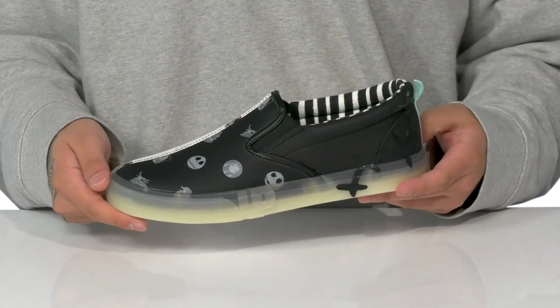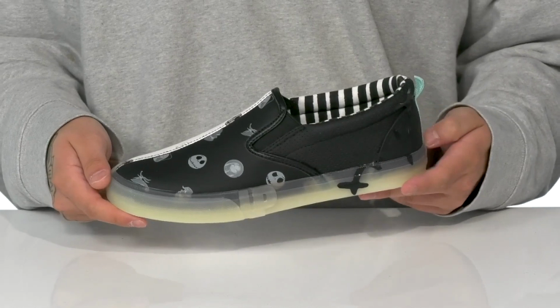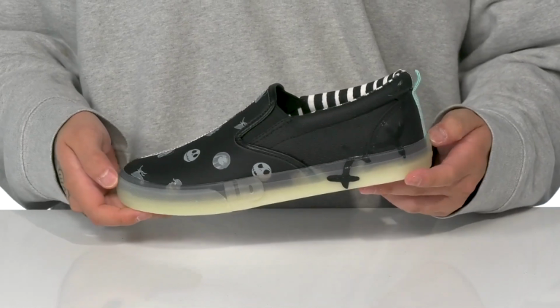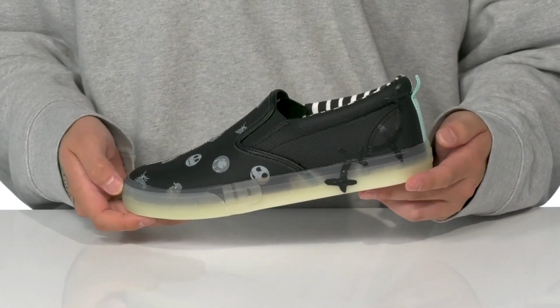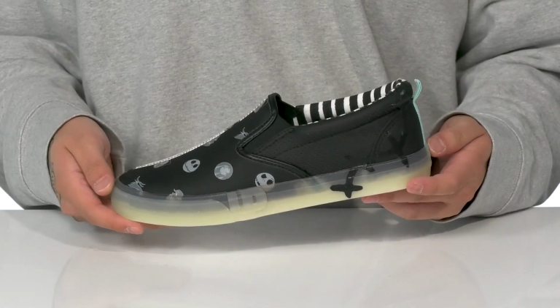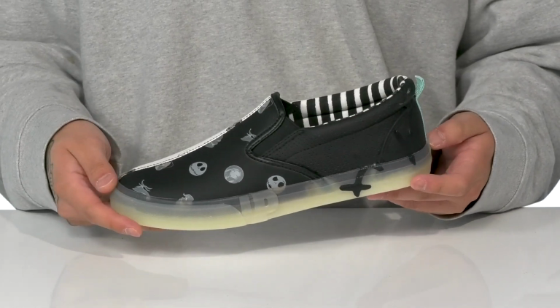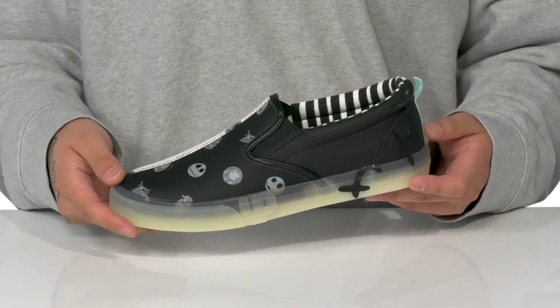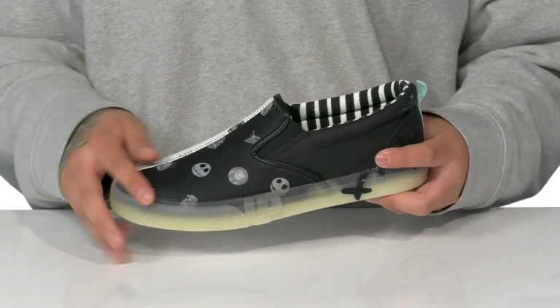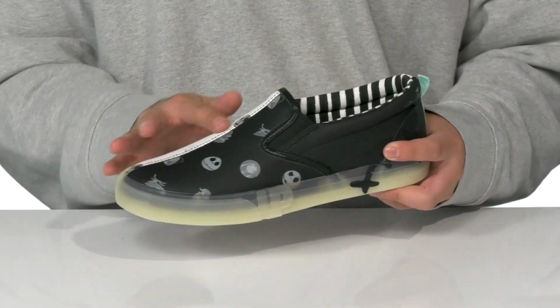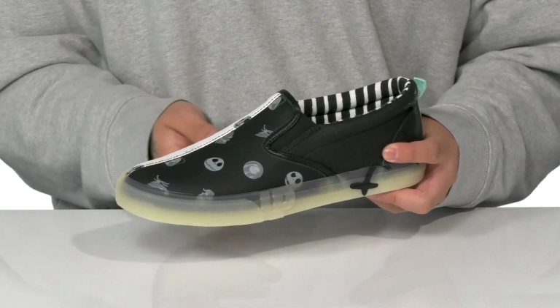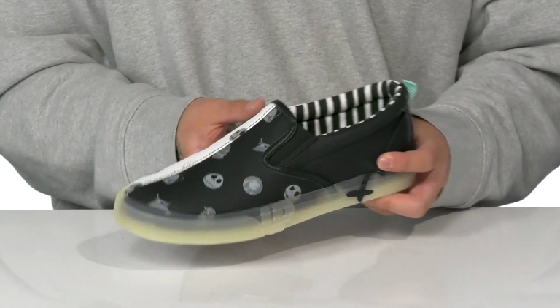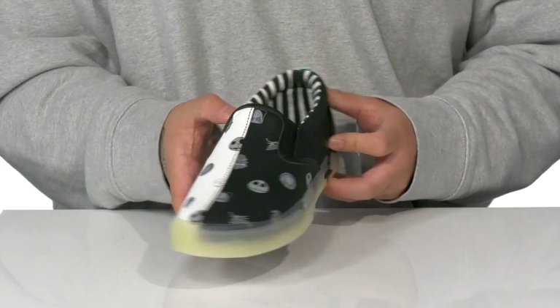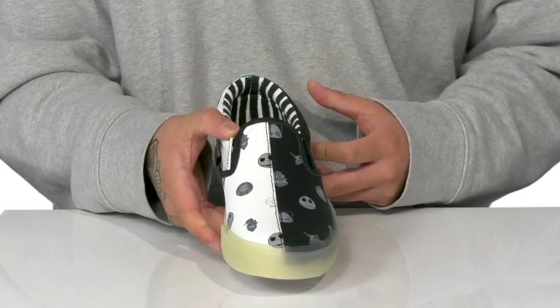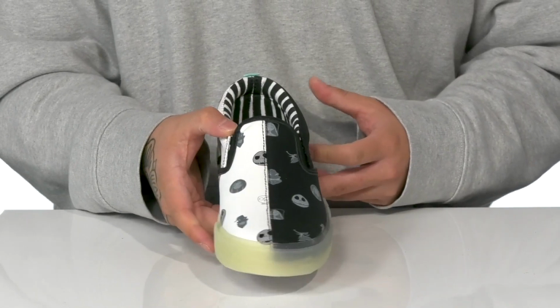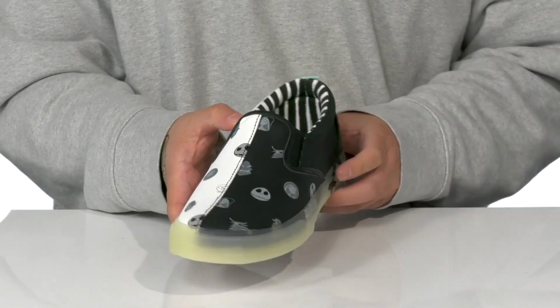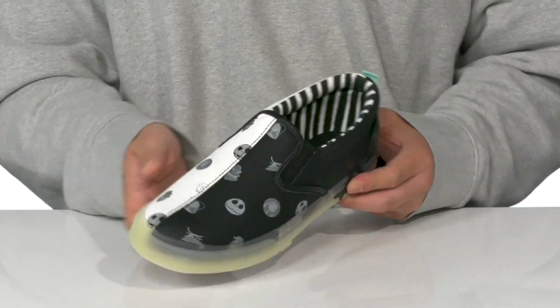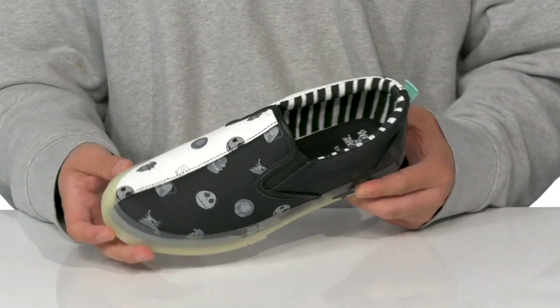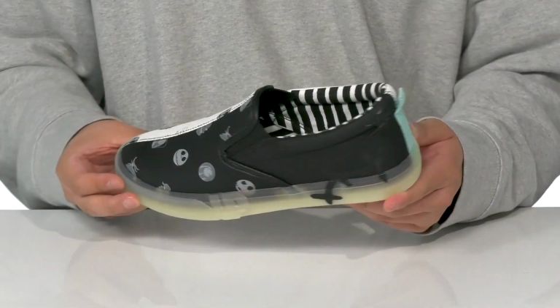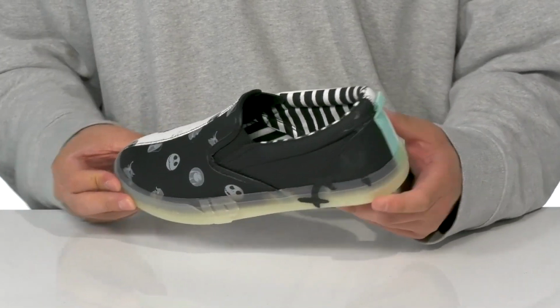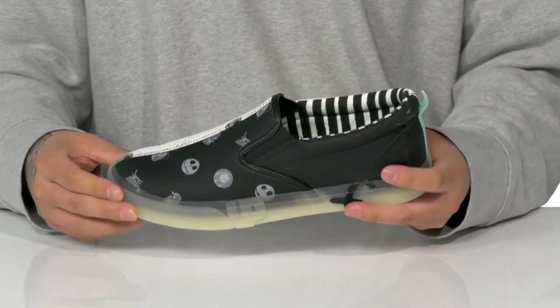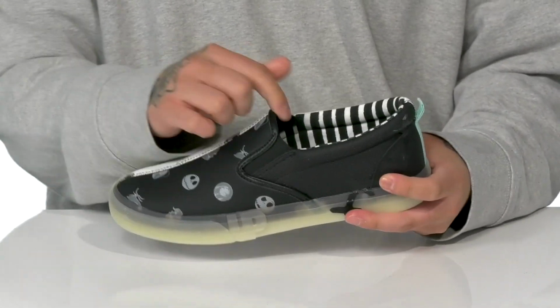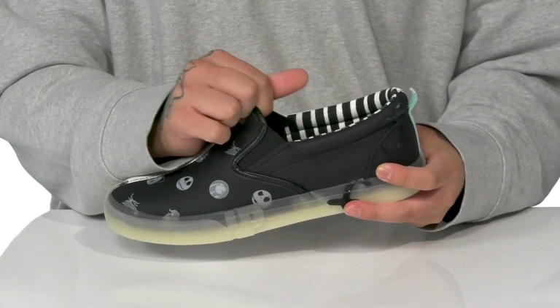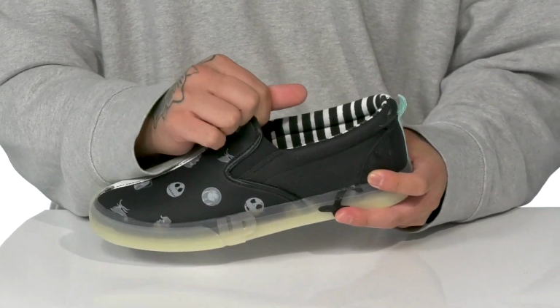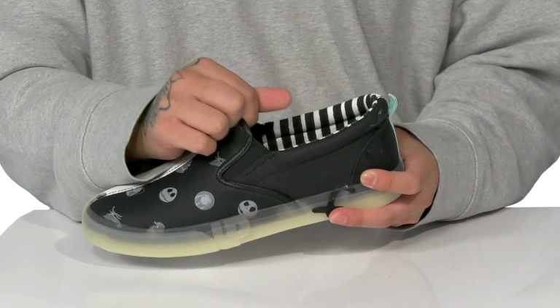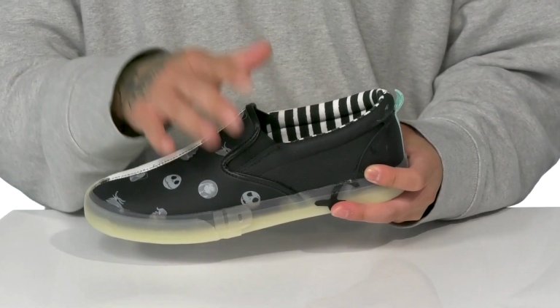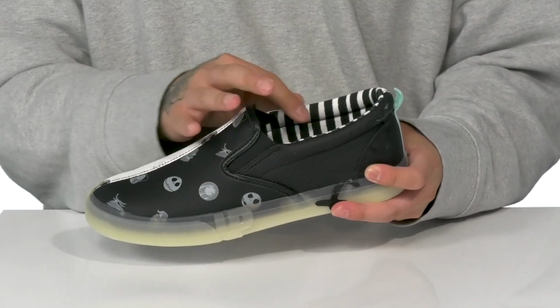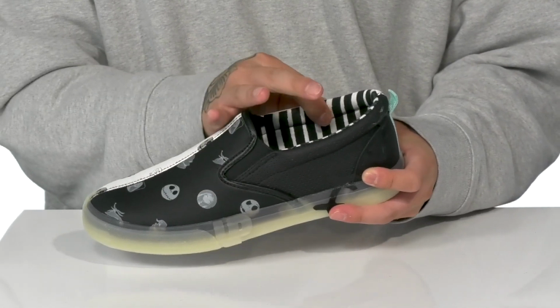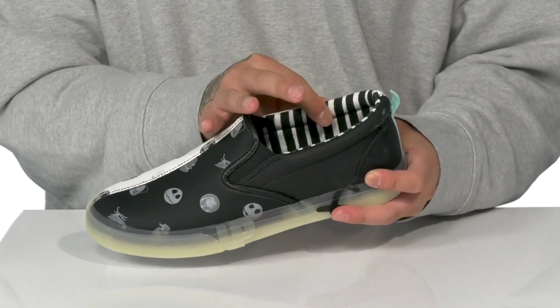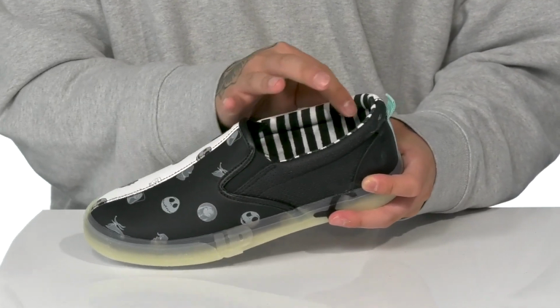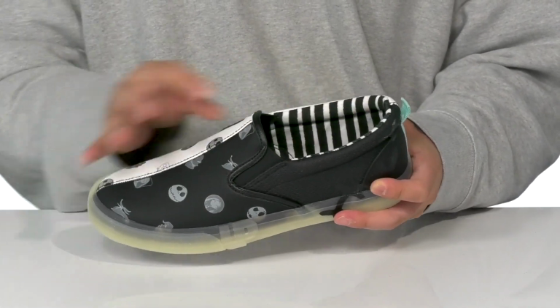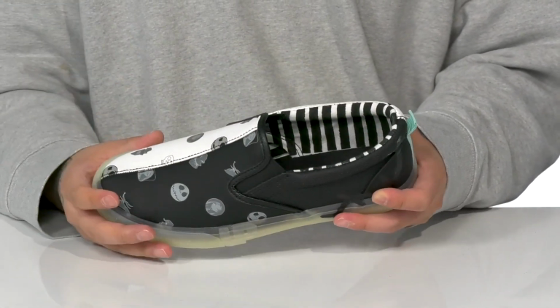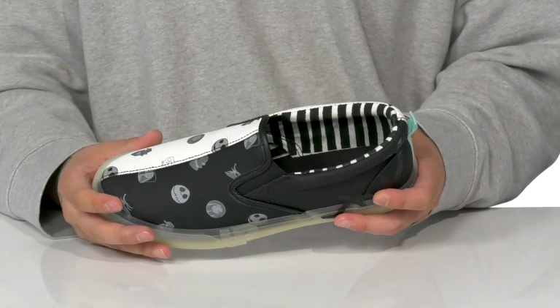The Nightmare Before Christmas All-Over Print Slip-On from Ground Up Kids features a durable synthetic leather upper with contrasting colors and all-over Nightmare Before Christmas detailing. You've also got stretch panels on each side so you can throw this on with ease, padding around the collar, along with a quick-drying textile lining.